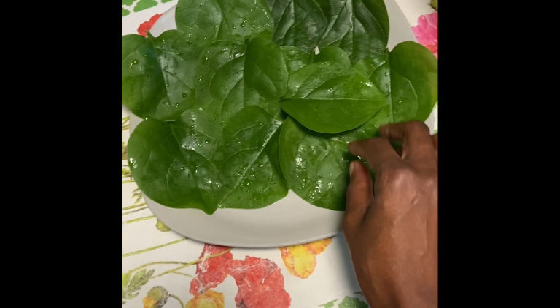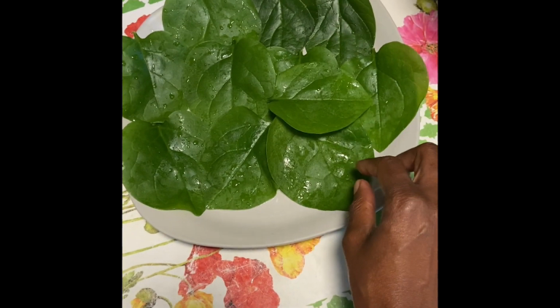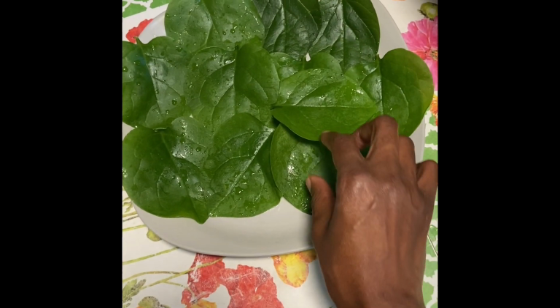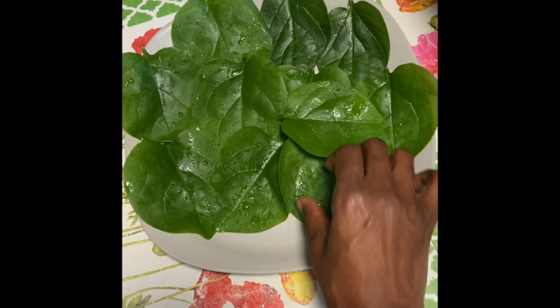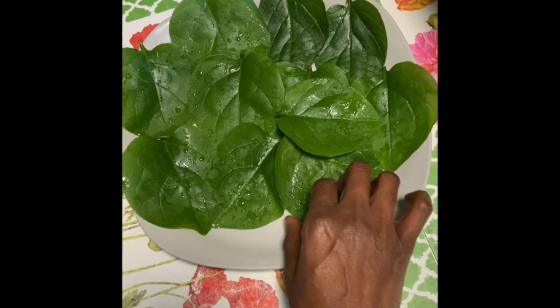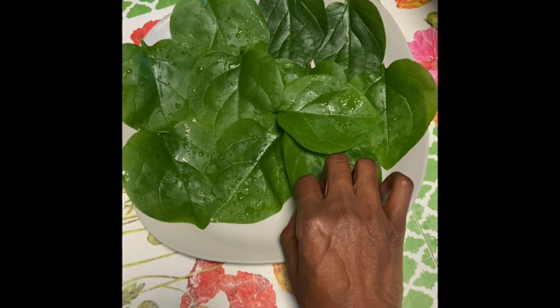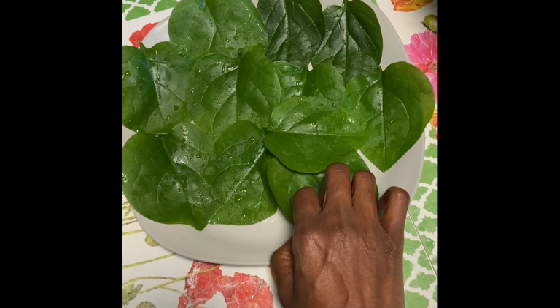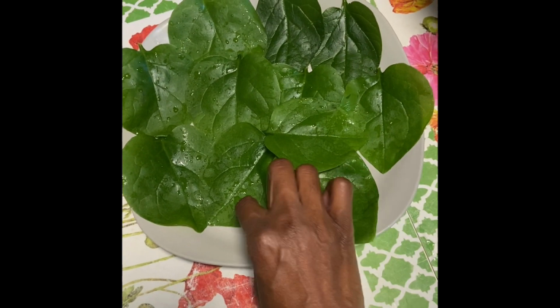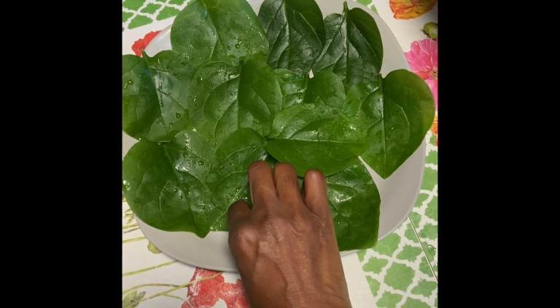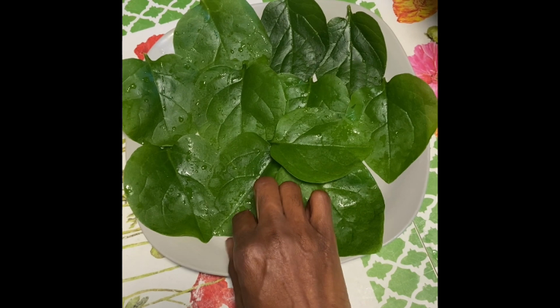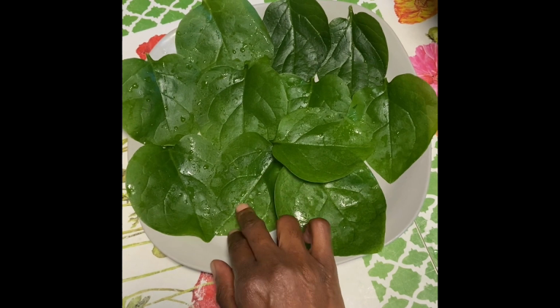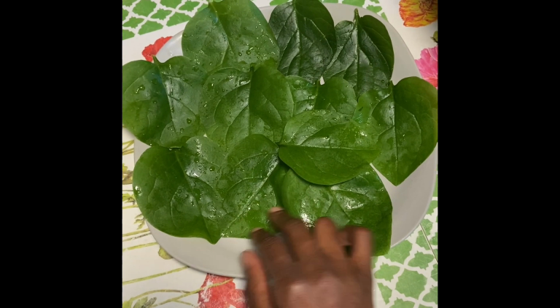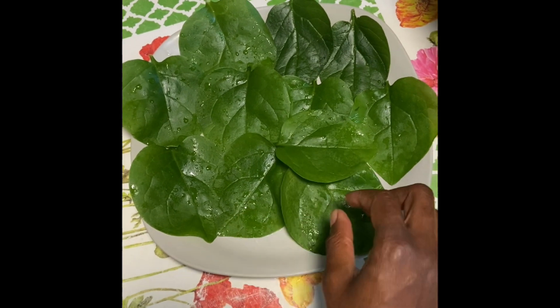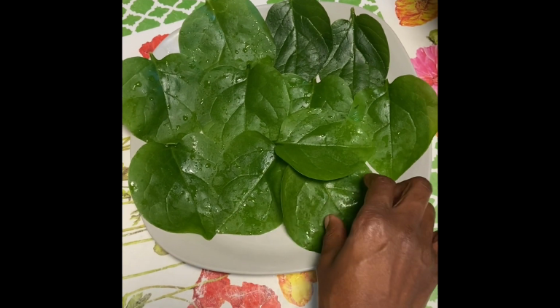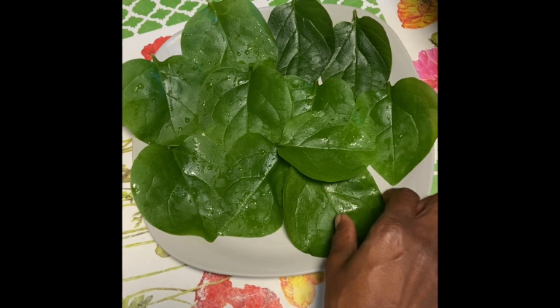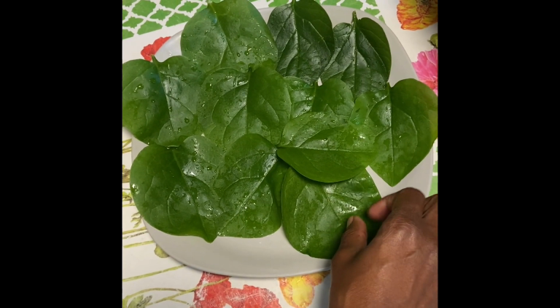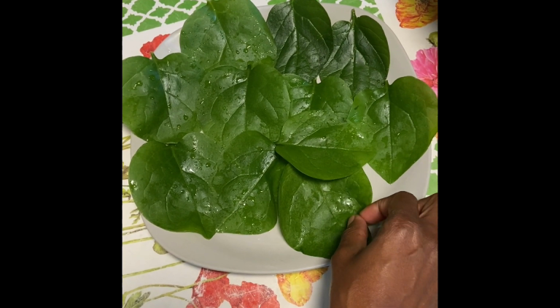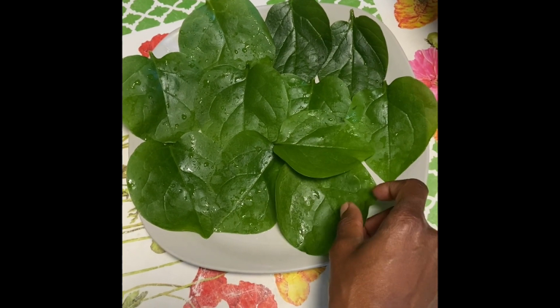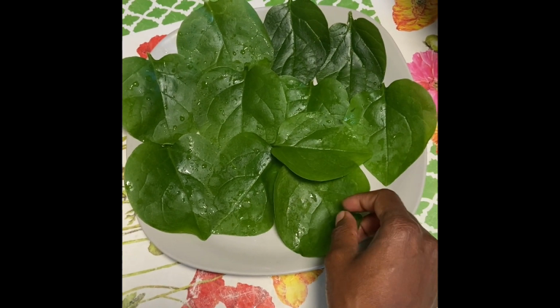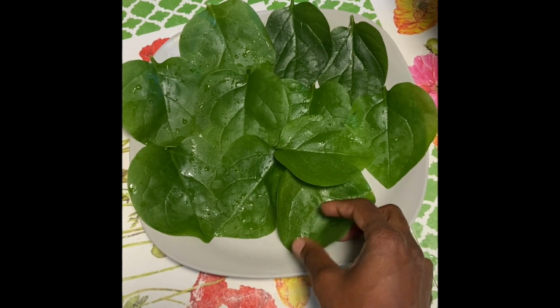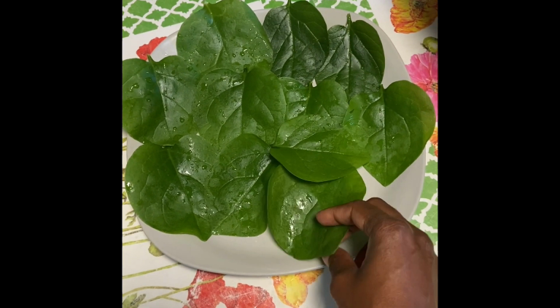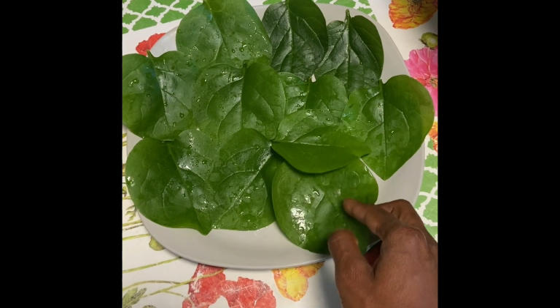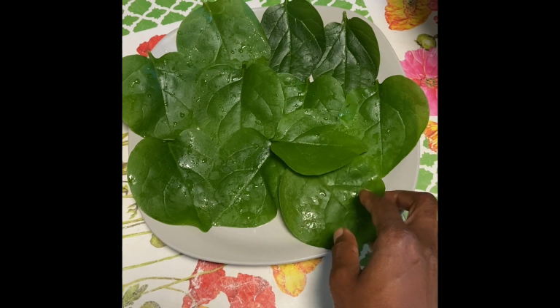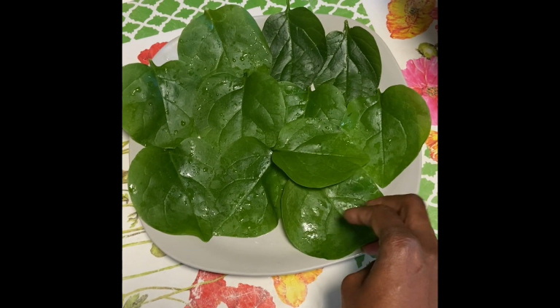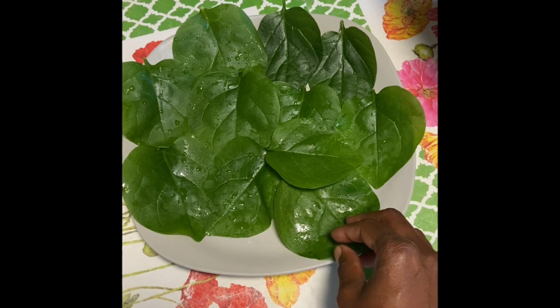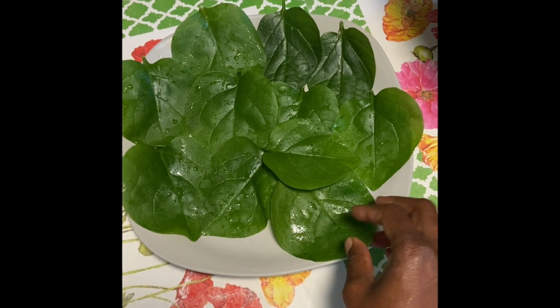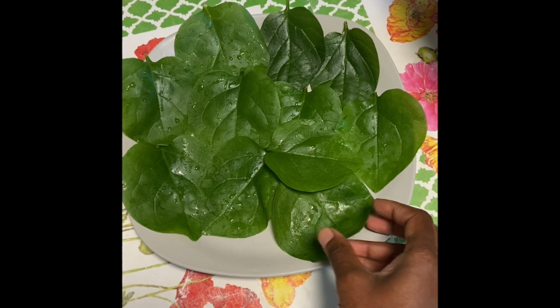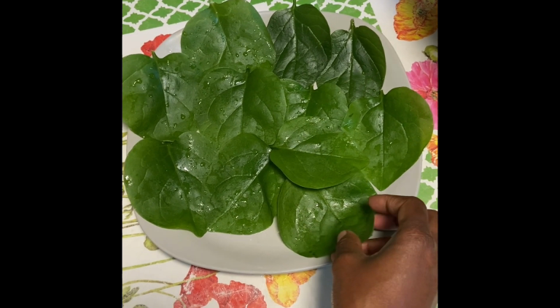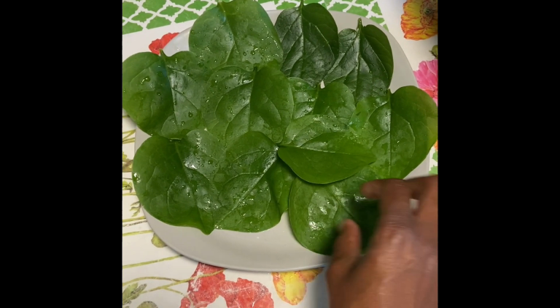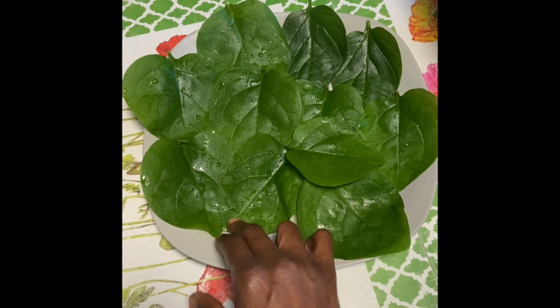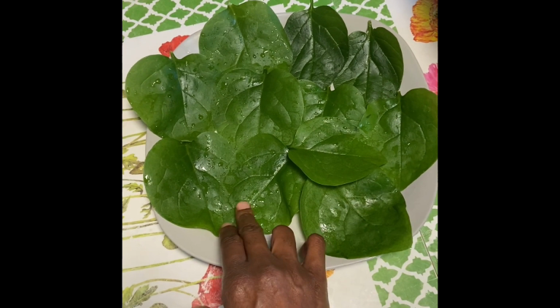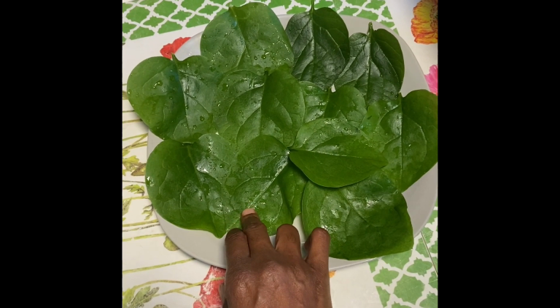I gave away so many seeds and started so many plants. I gave away so many plants too. These are very nice to eat in a rice wrap with fish and other ingredients.